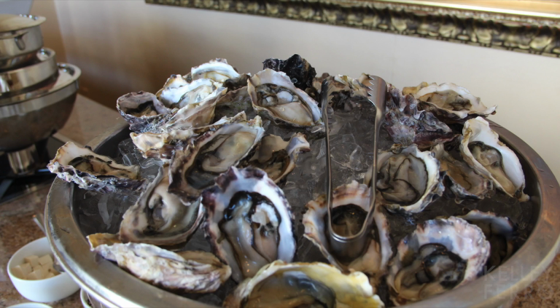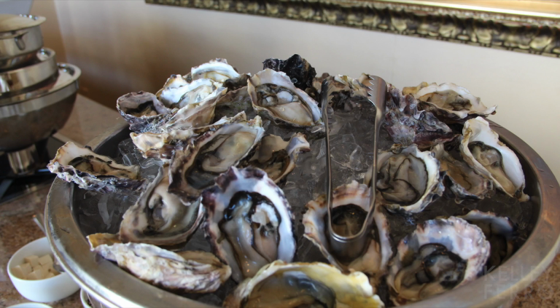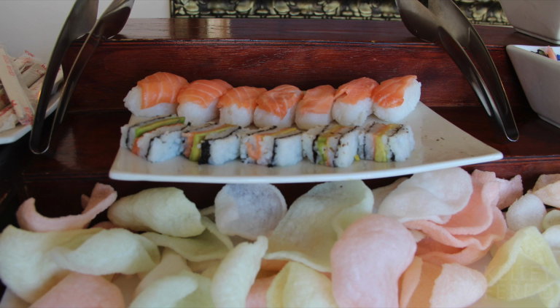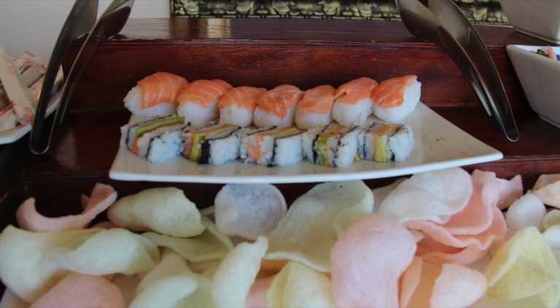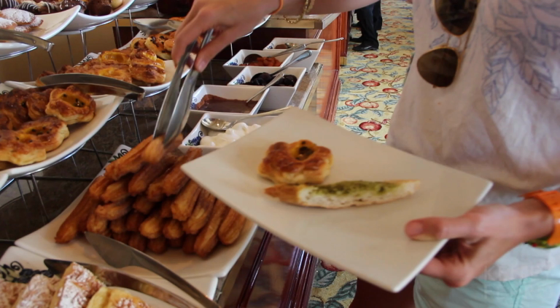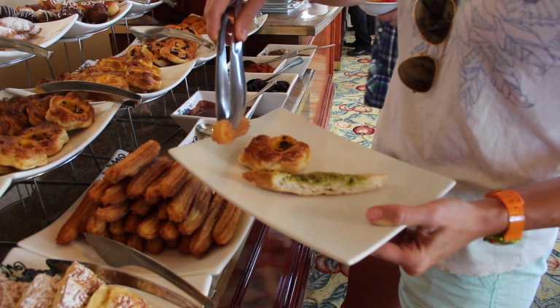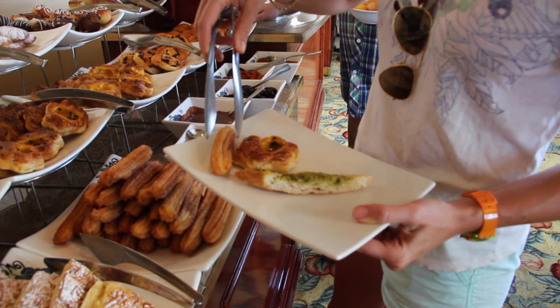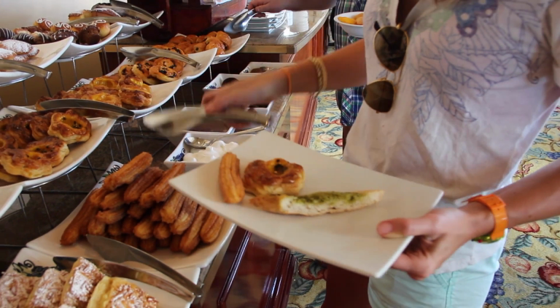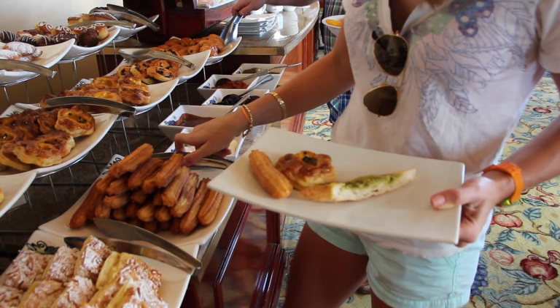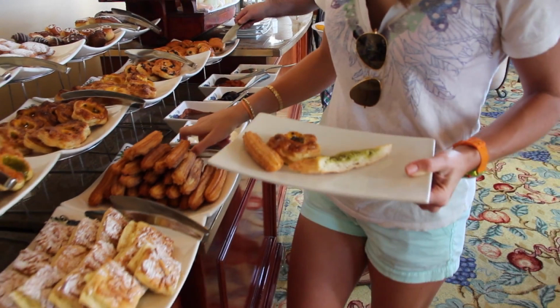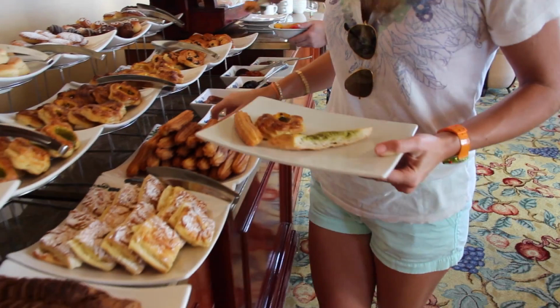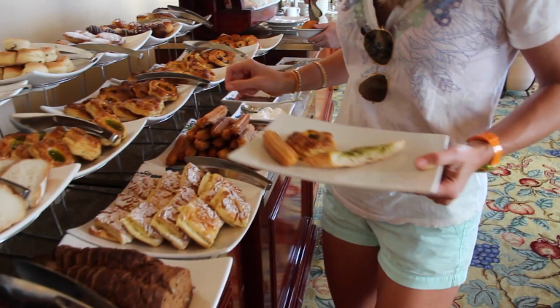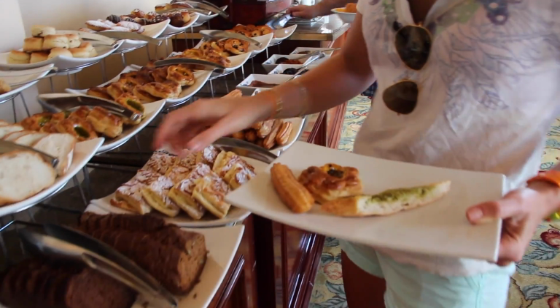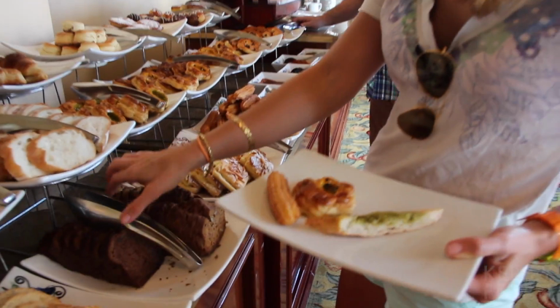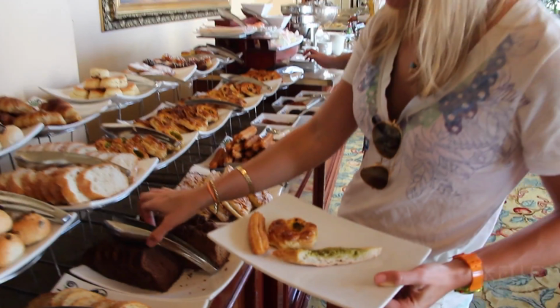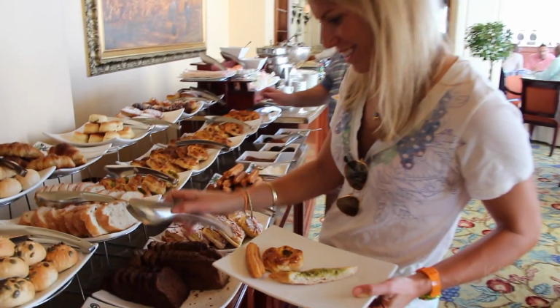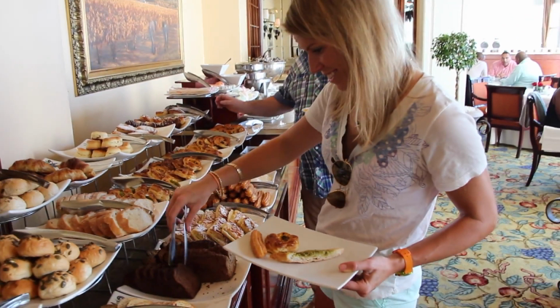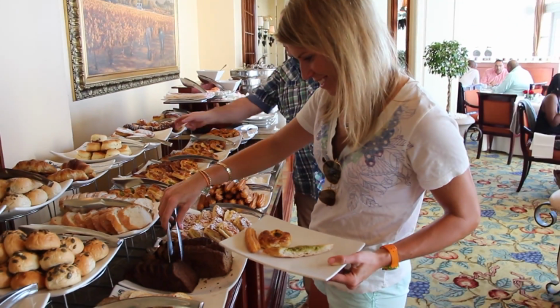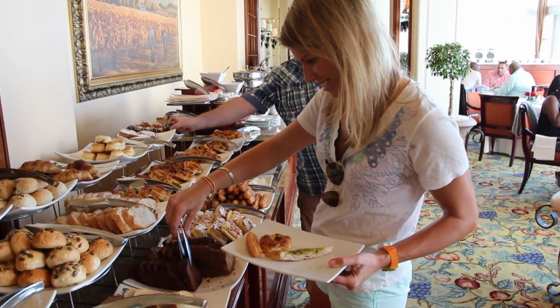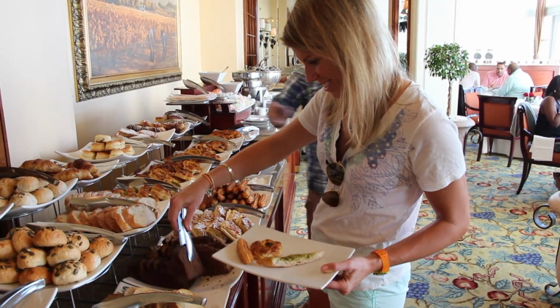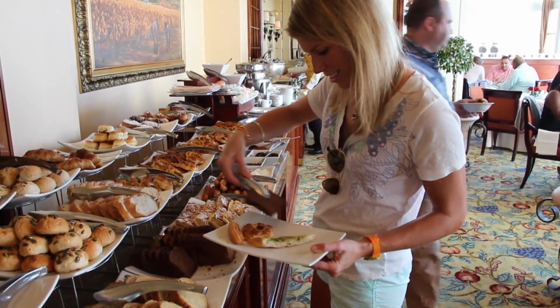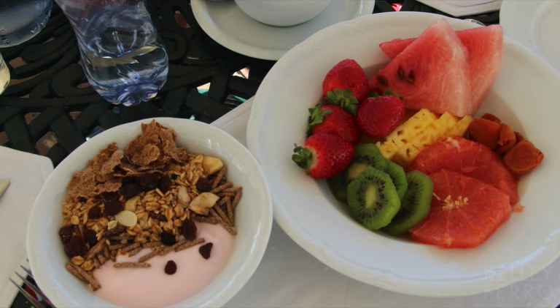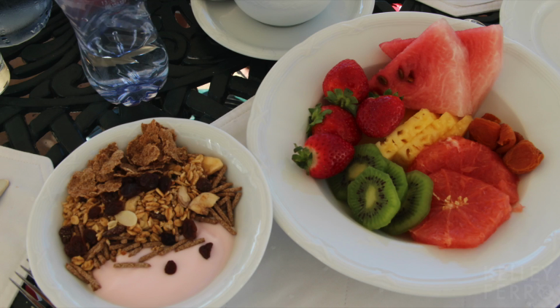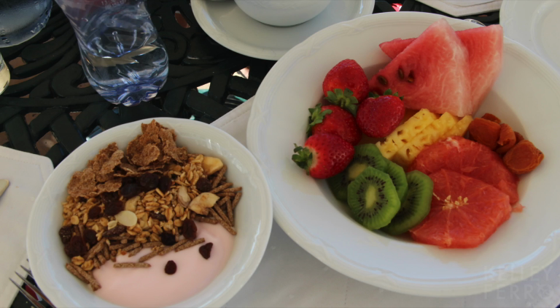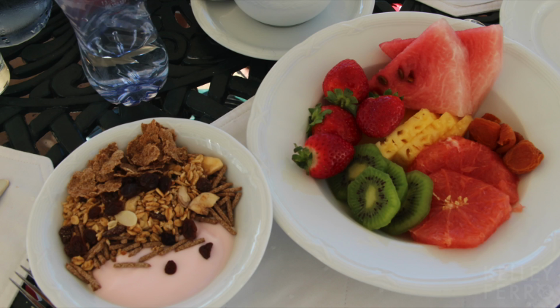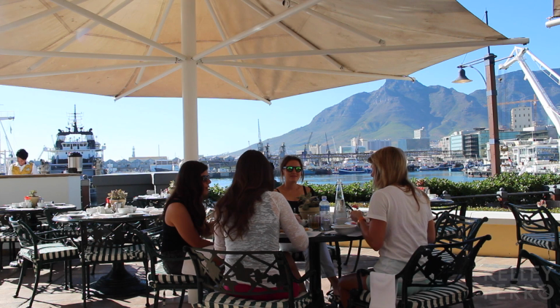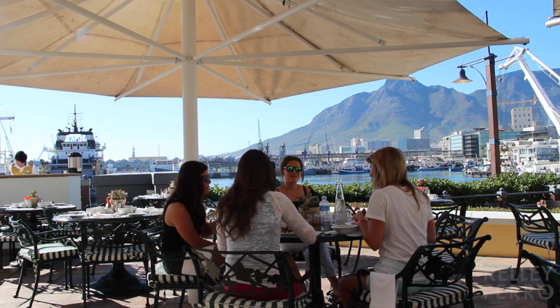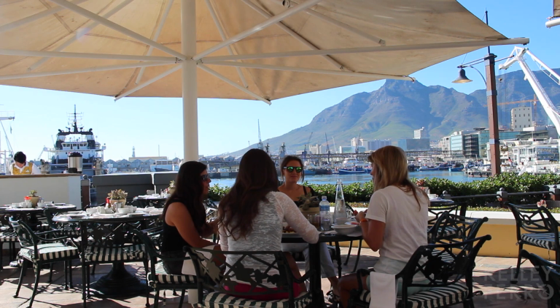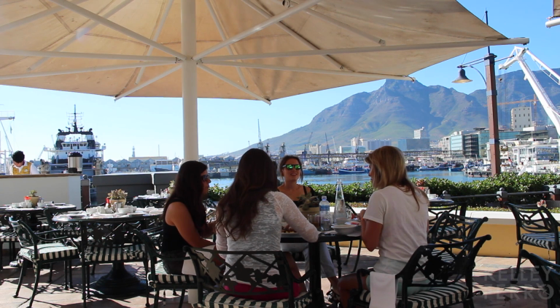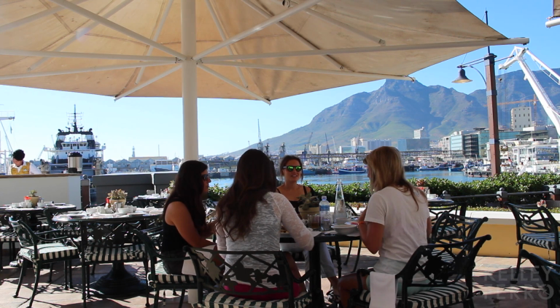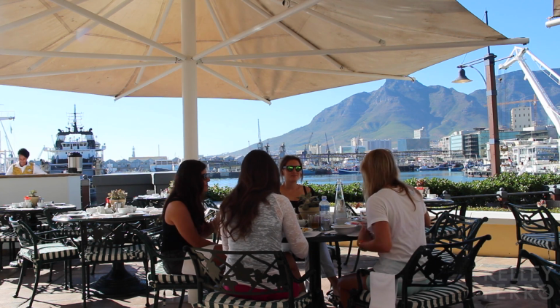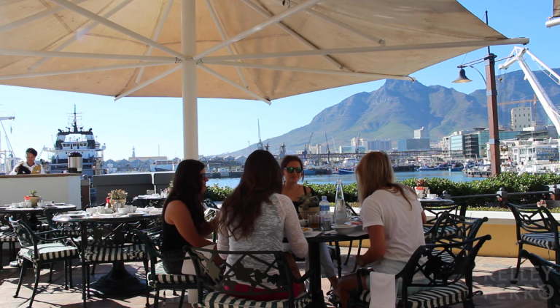But hey, when oysters and sushi are on the menu, you can't pass that up. Their wide assortment of freshly baked pastries were pretty delicious too. I filled my plate and booked it straight out to the patio — can you imagine a prettier place to have breakfast?